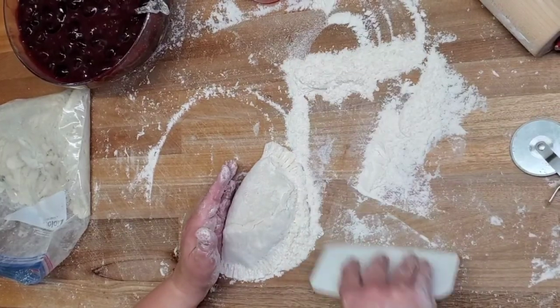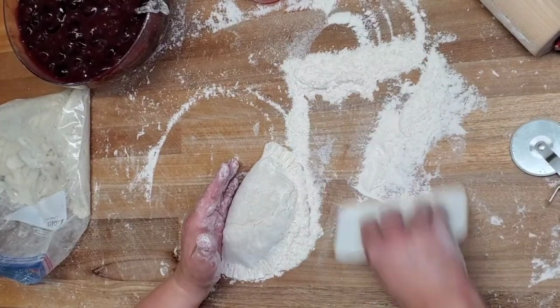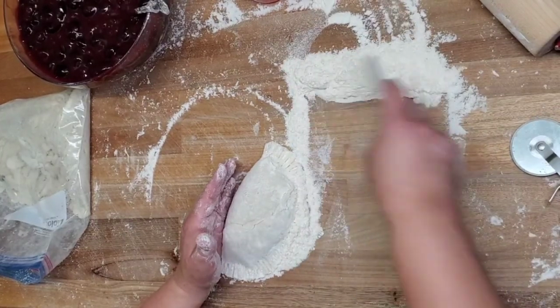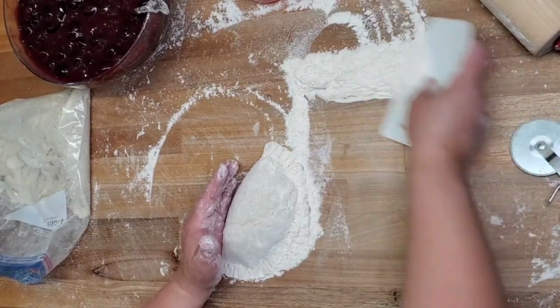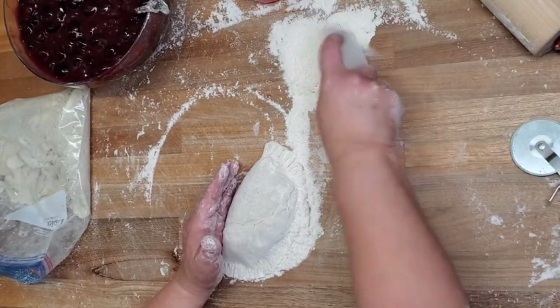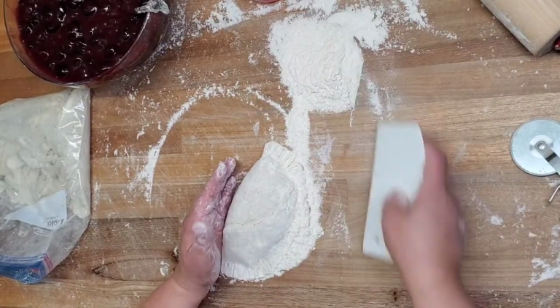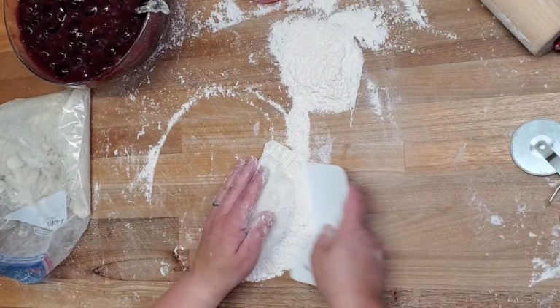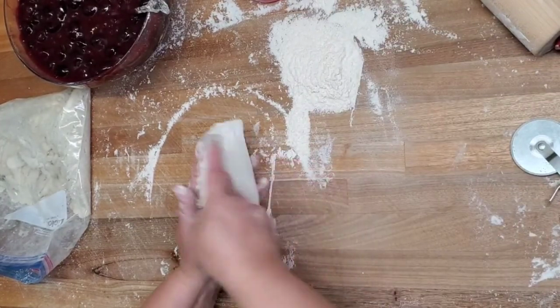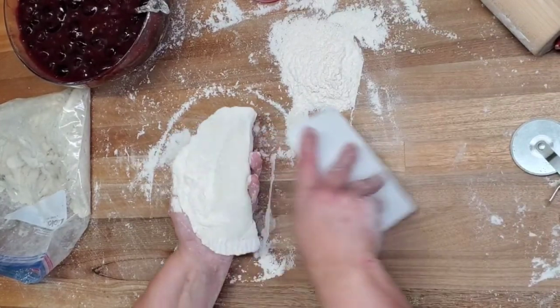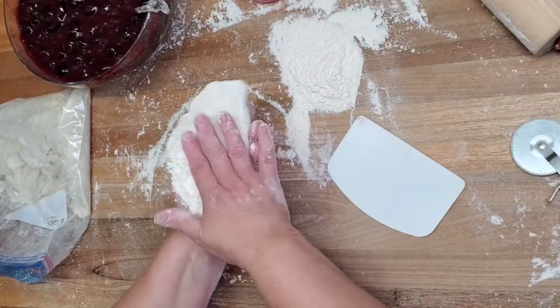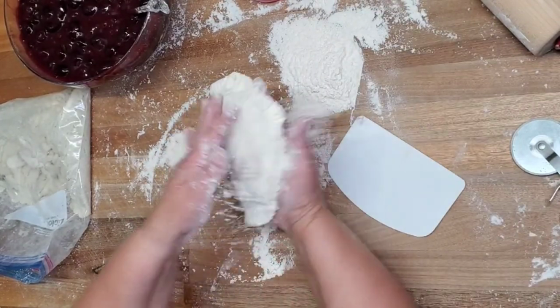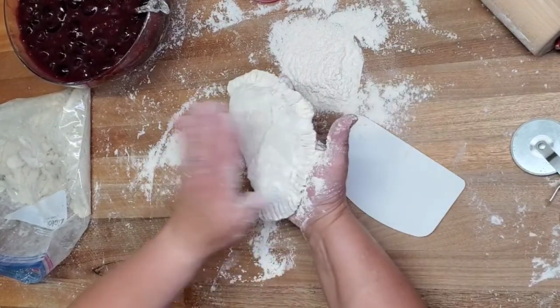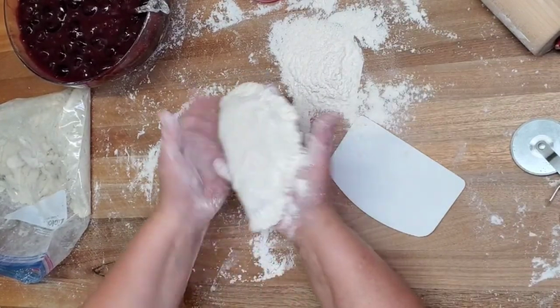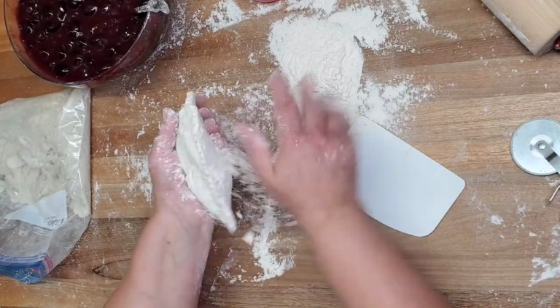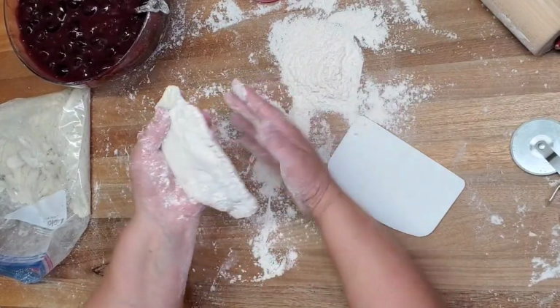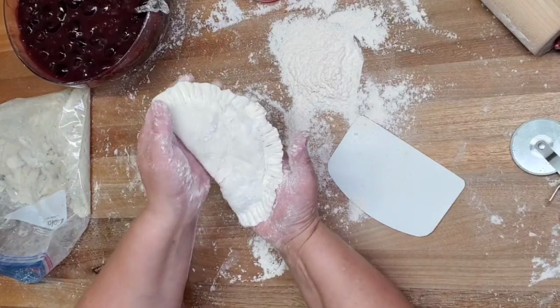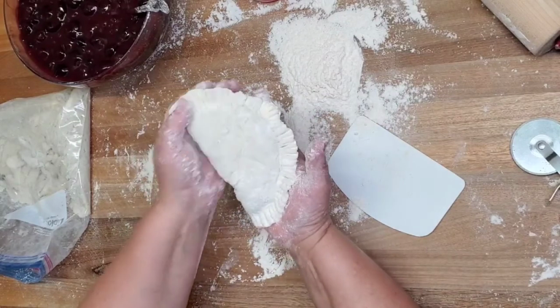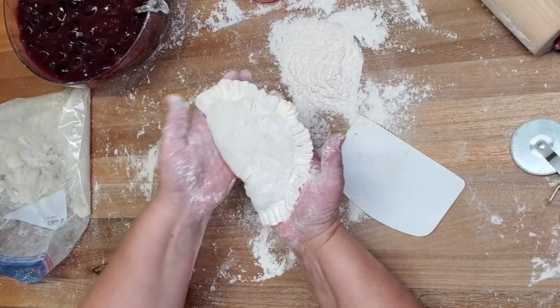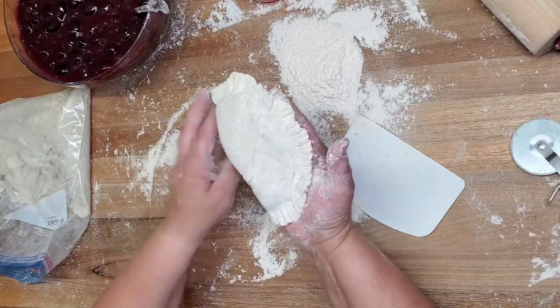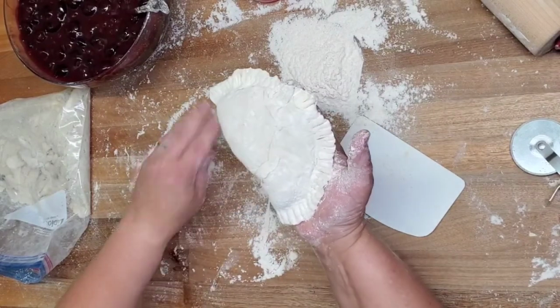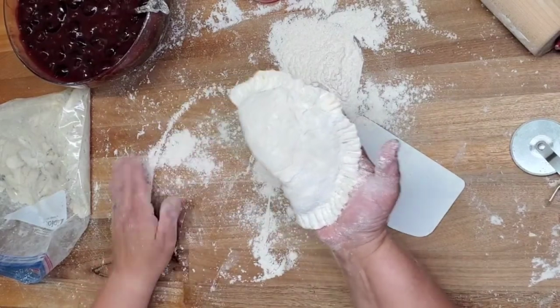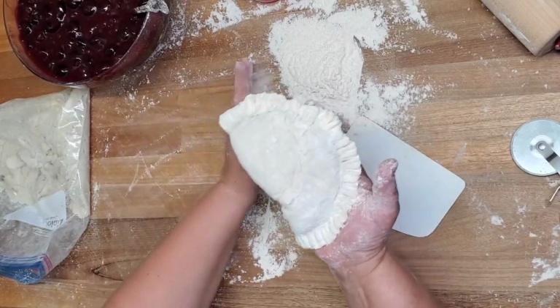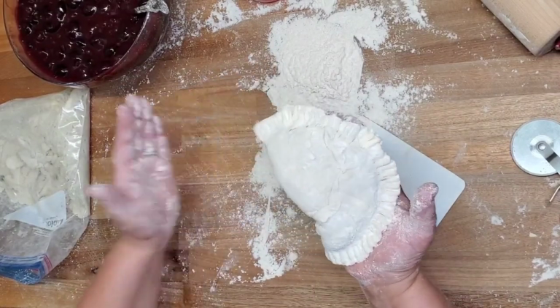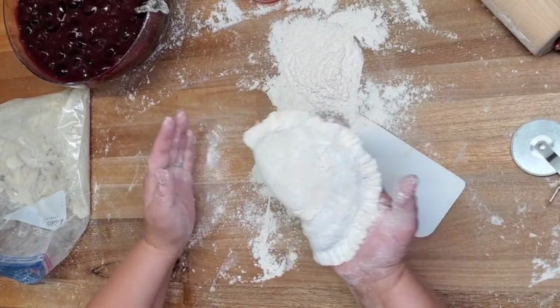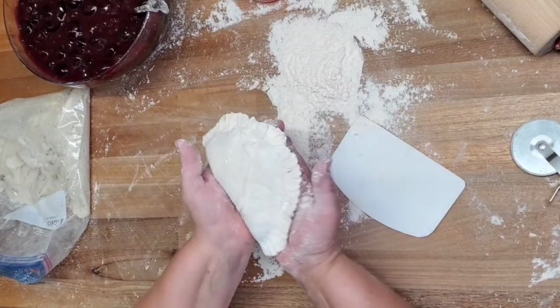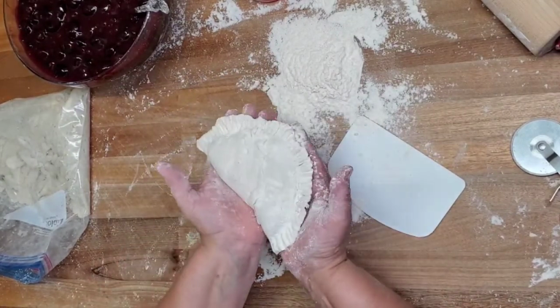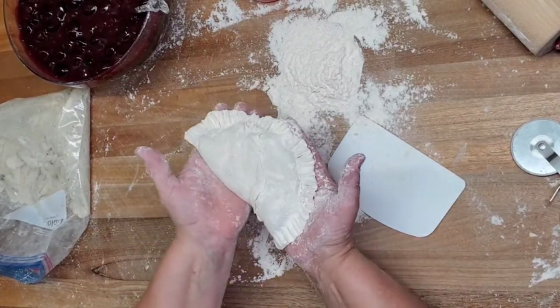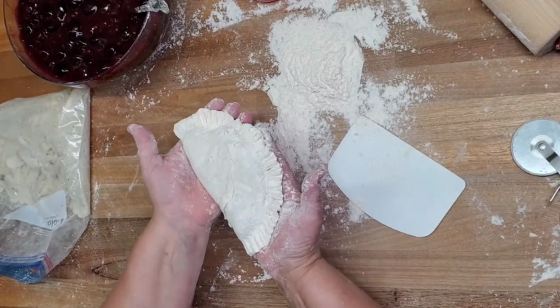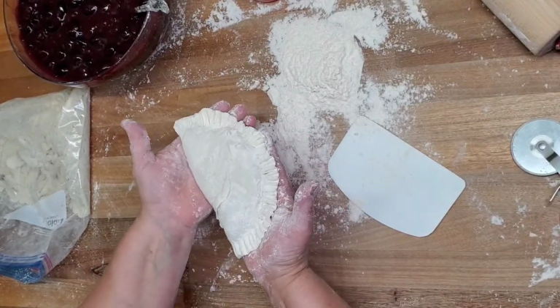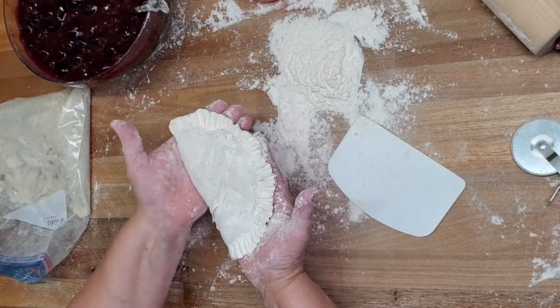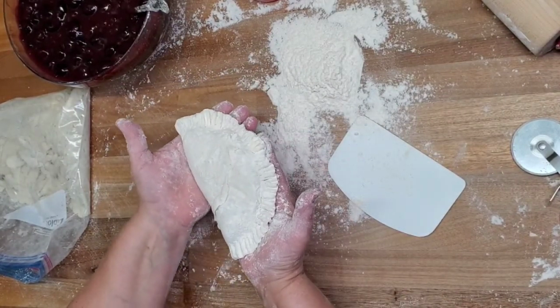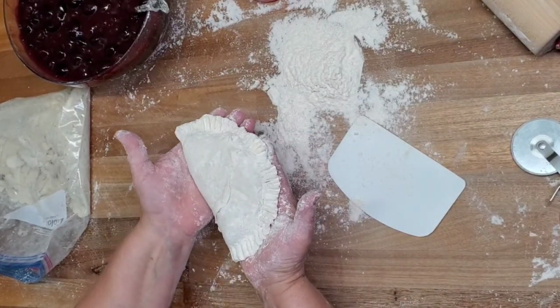I usually make several hundred pies ahead of time. Lots of people ask for an entire tray, so that's what they look like at the end.